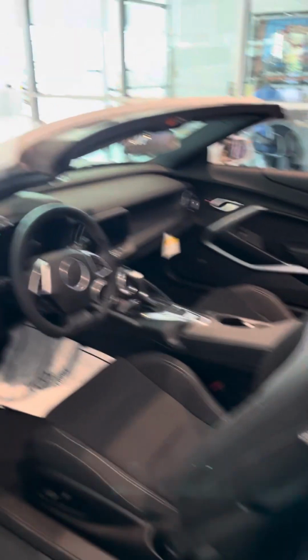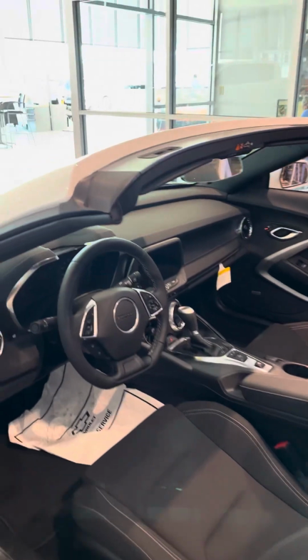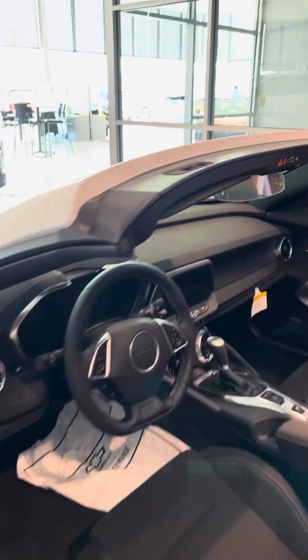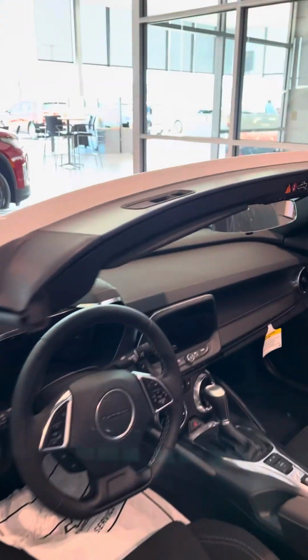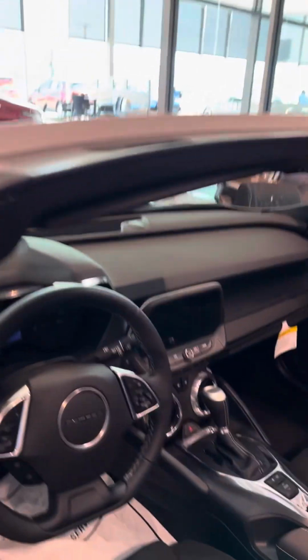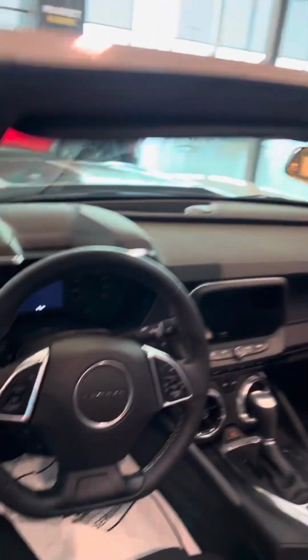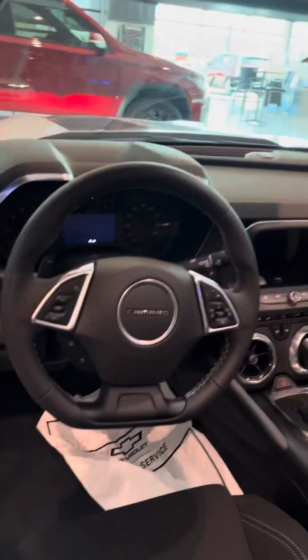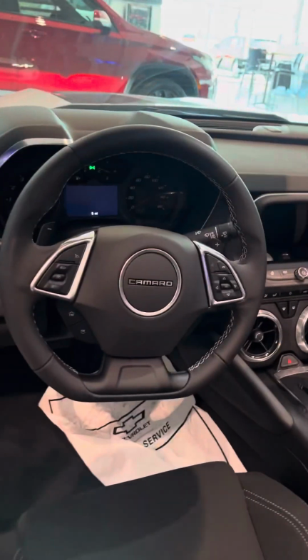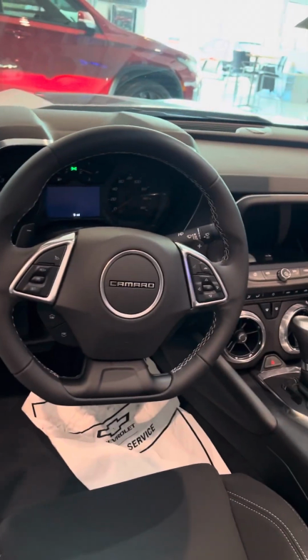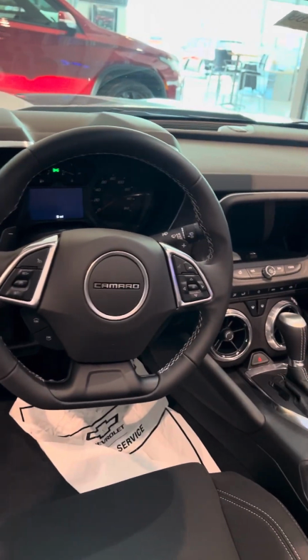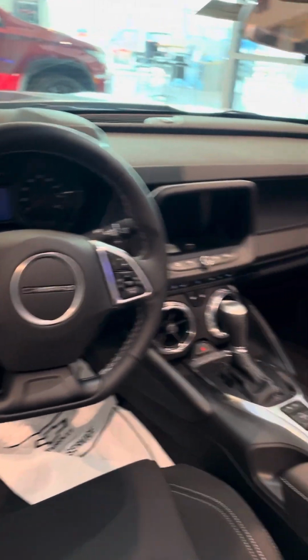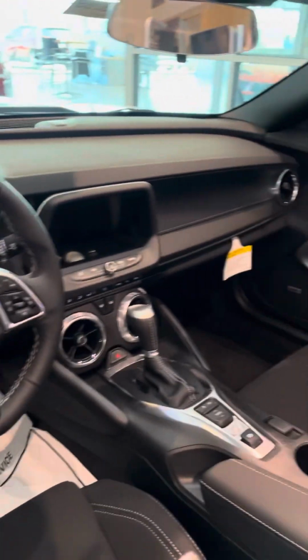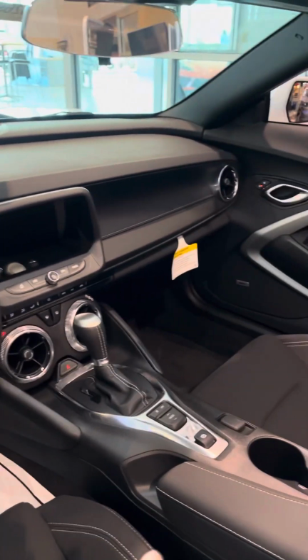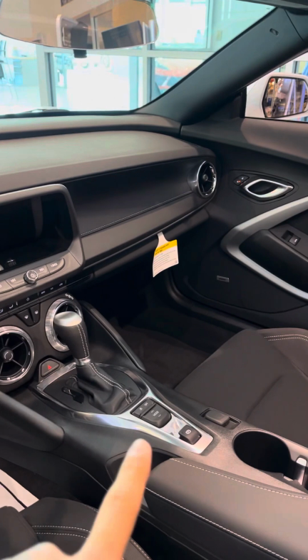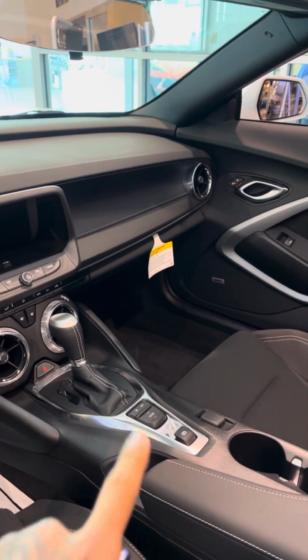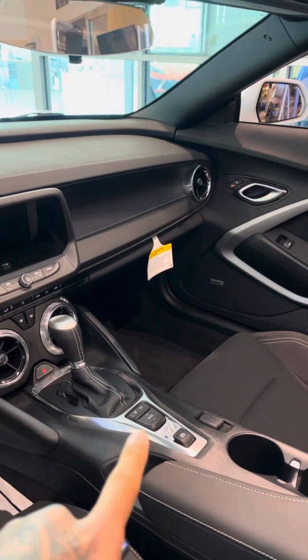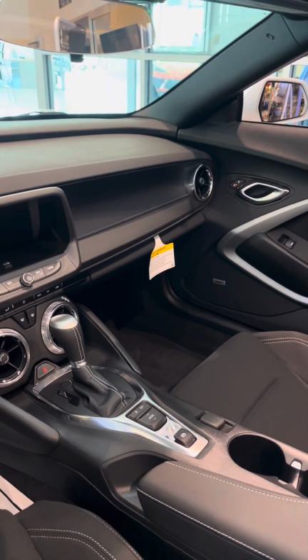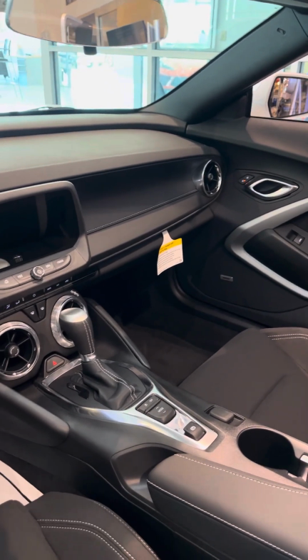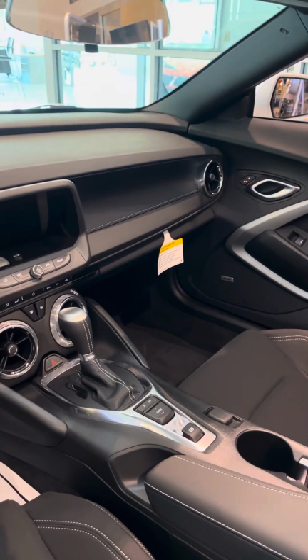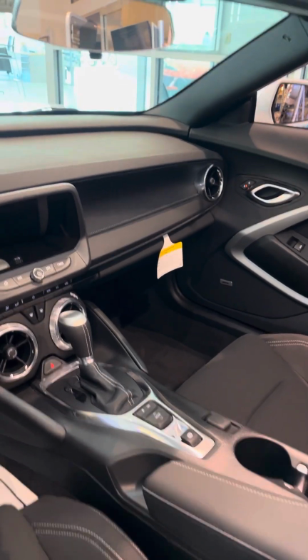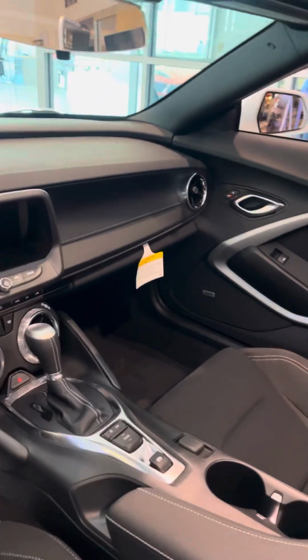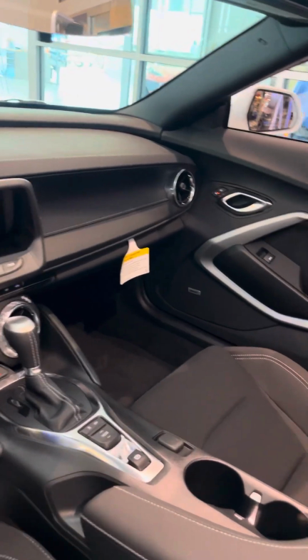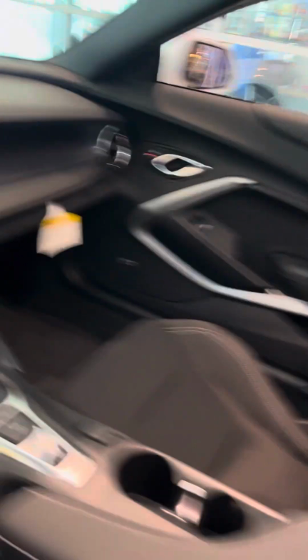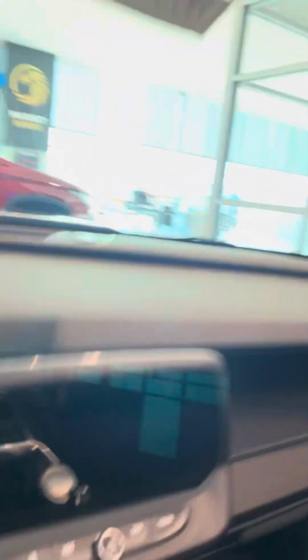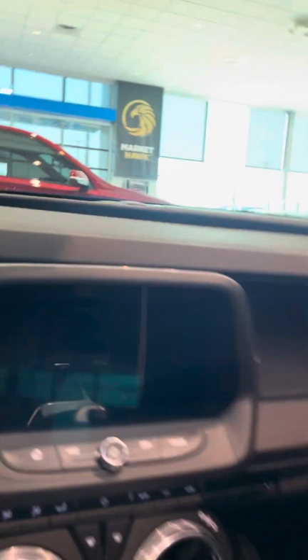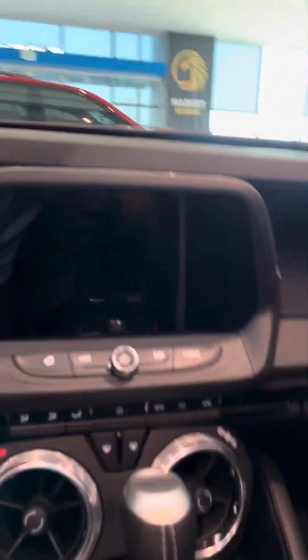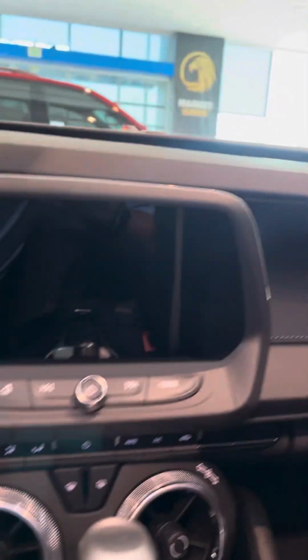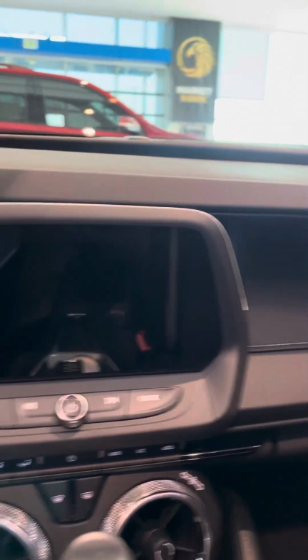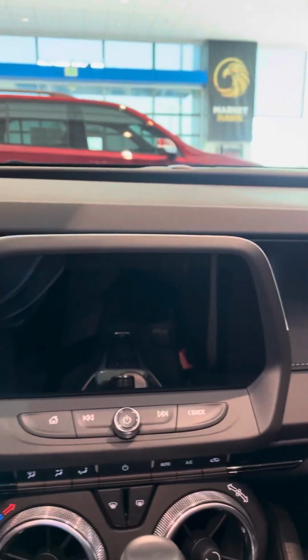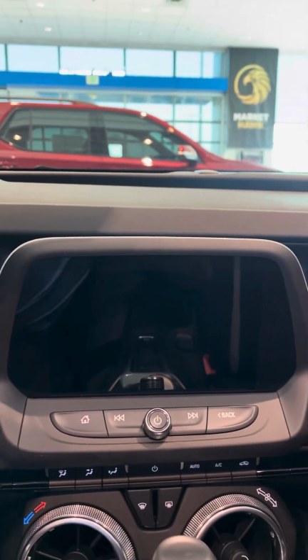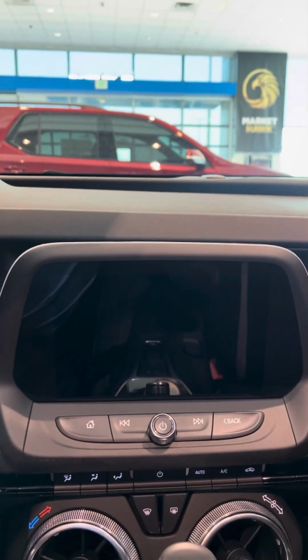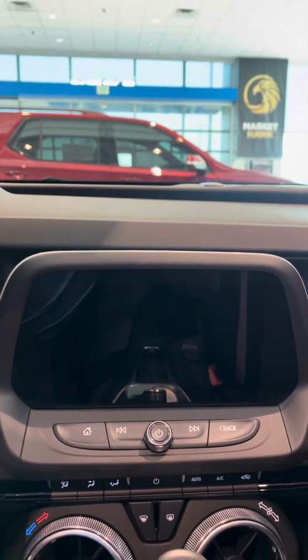On the inside of the vehicle we have the cruise control and different drive modes right there. Let me jump in the car and turn on the accessory mode so you can see everything on this screen.